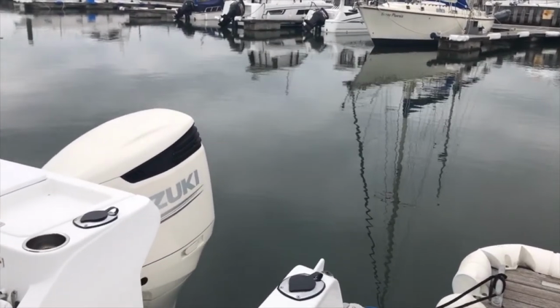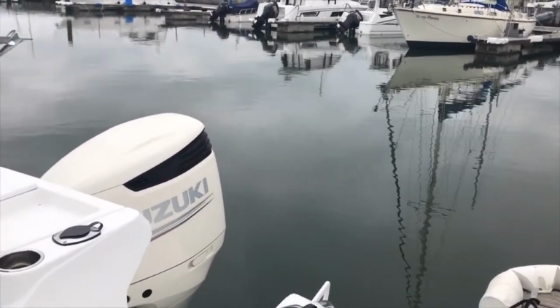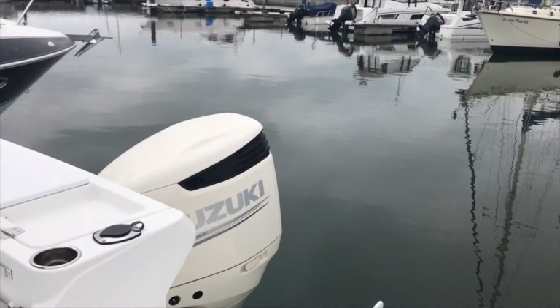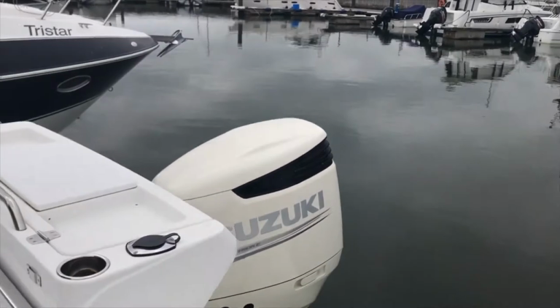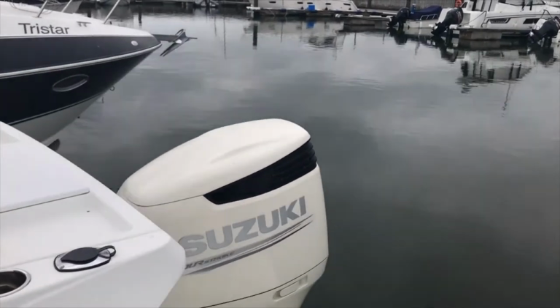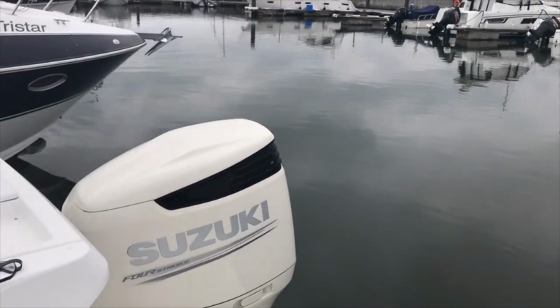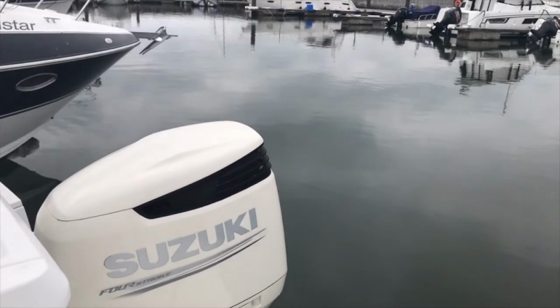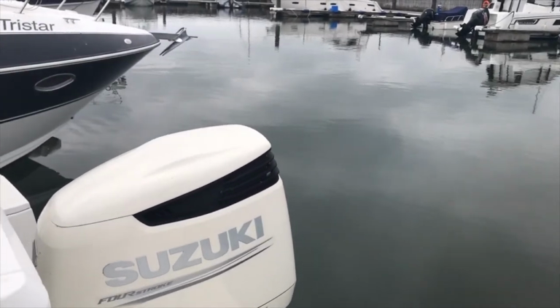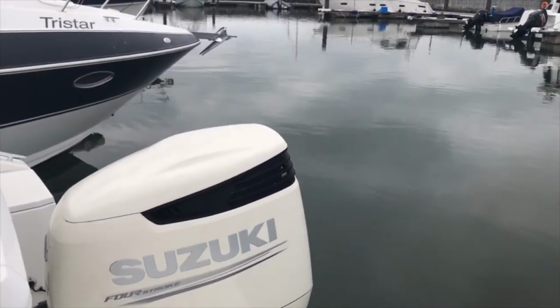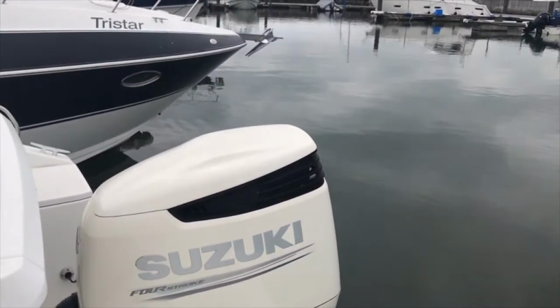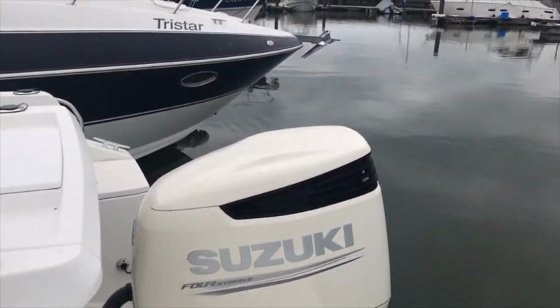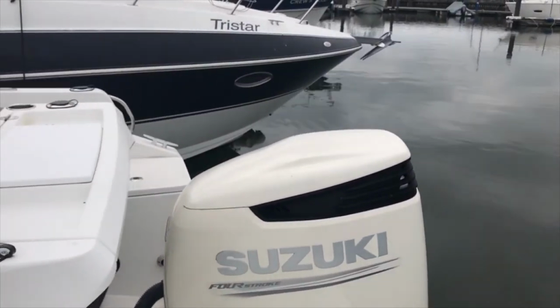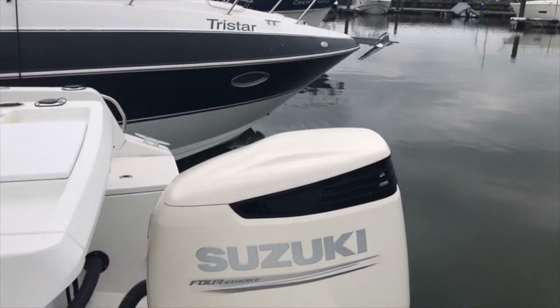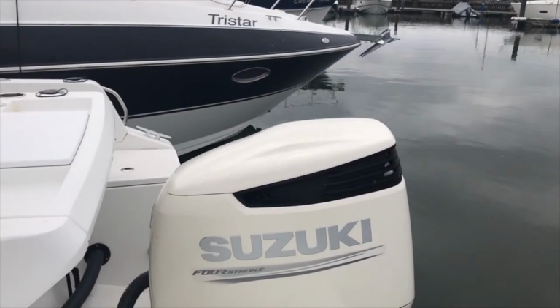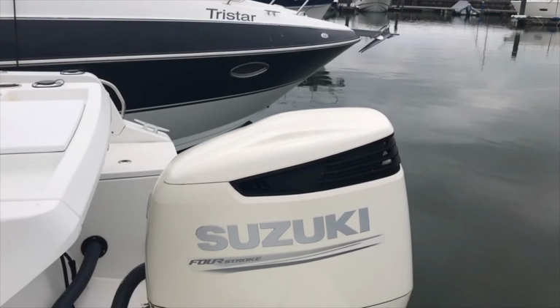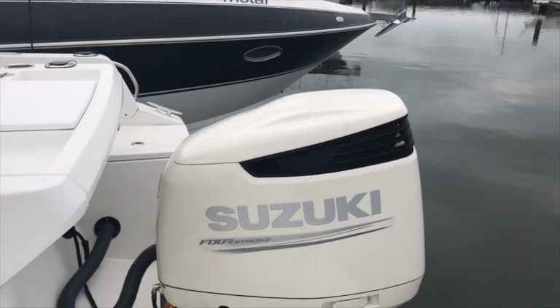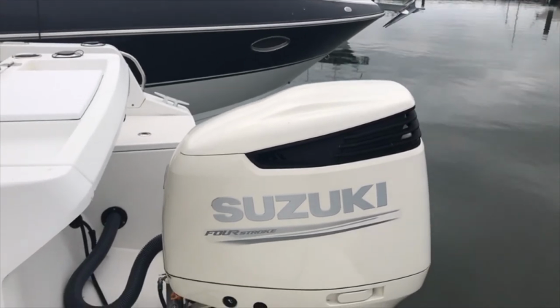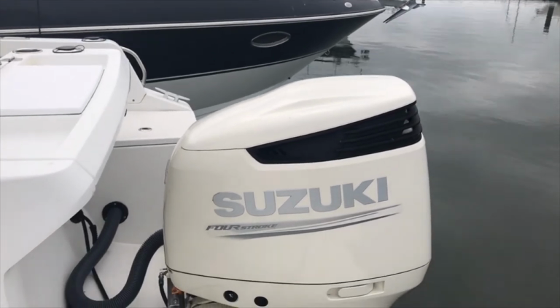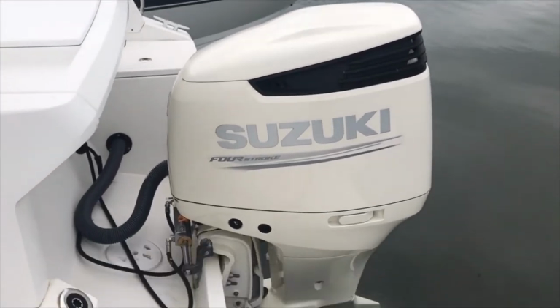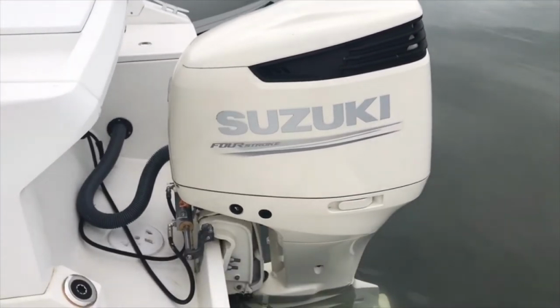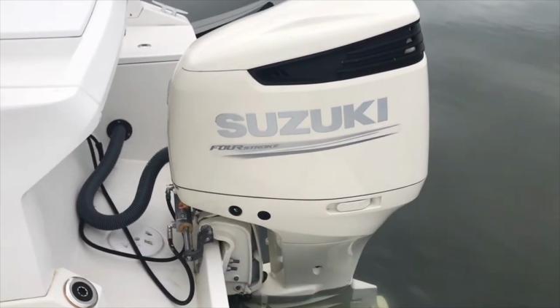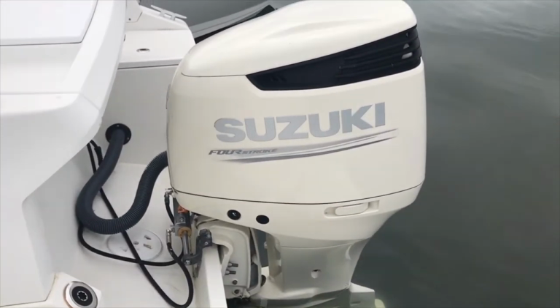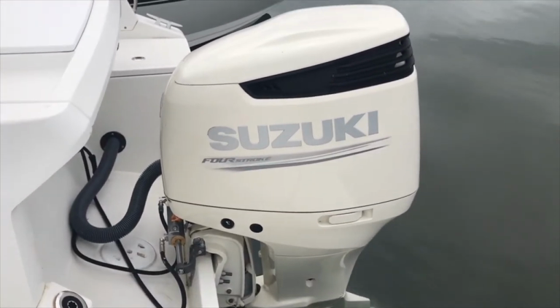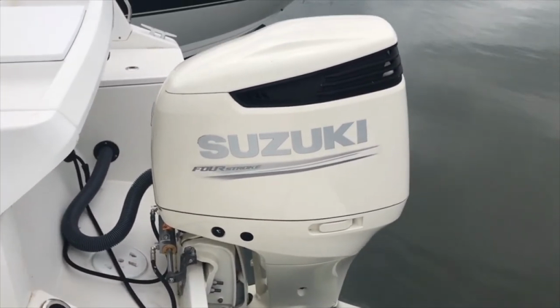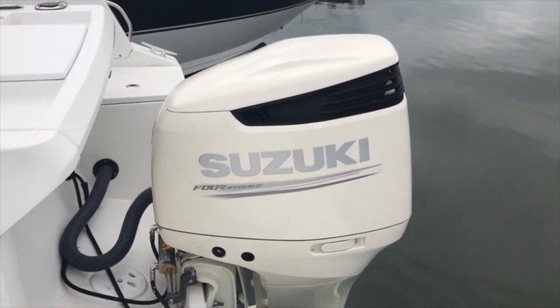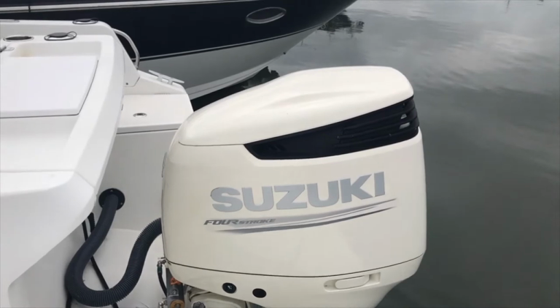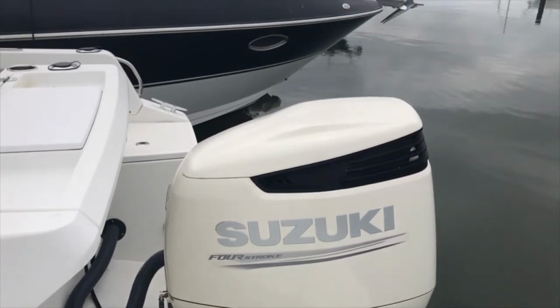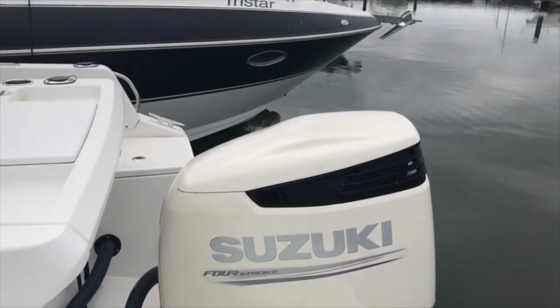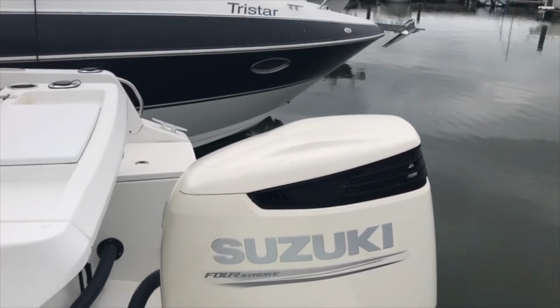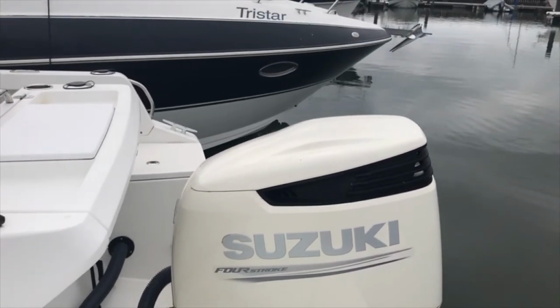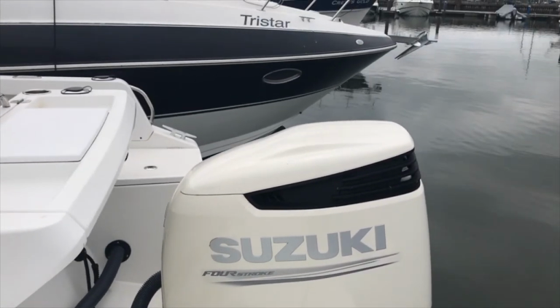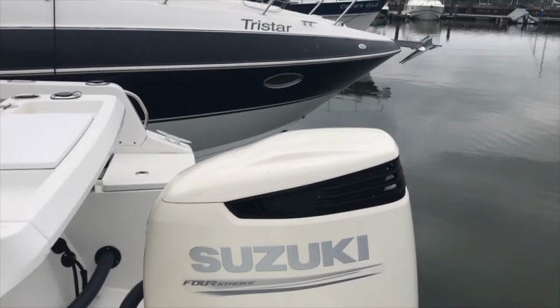Just looking at the engine — she's in at the moment, but we obviously keep the outboard engine out of the water normally. I've just dropped her down for you just so you can see her properly.